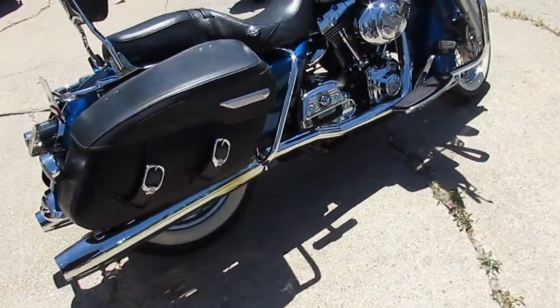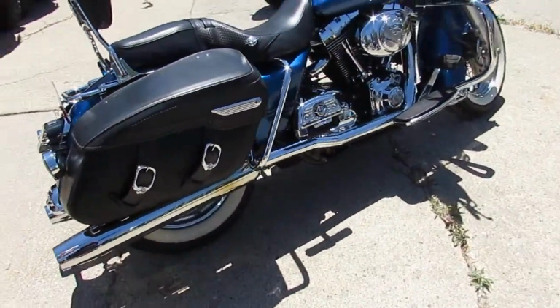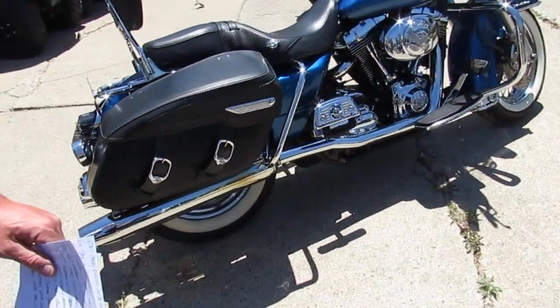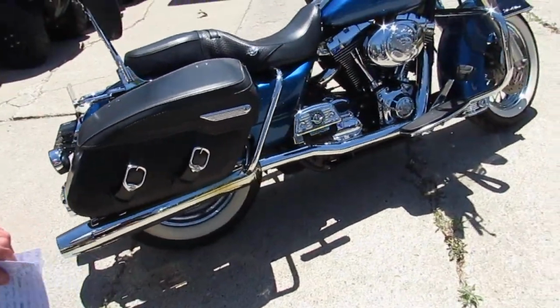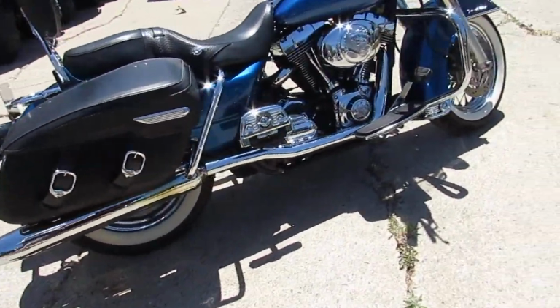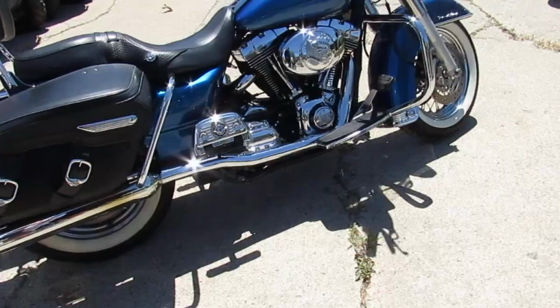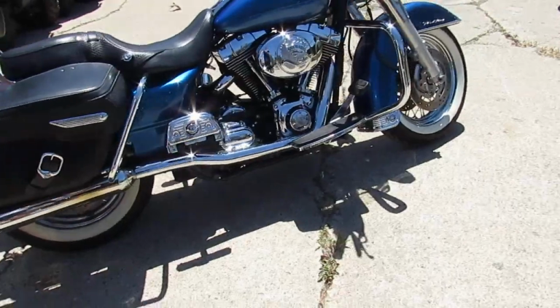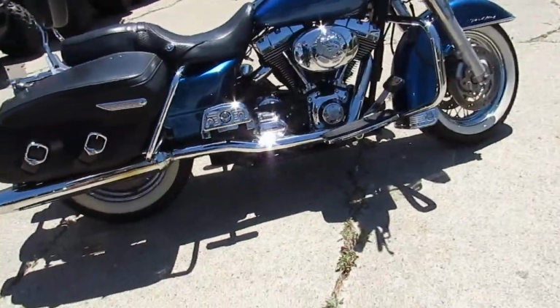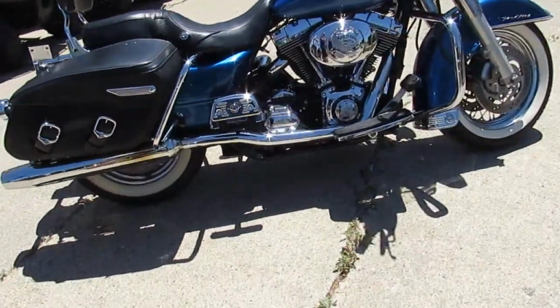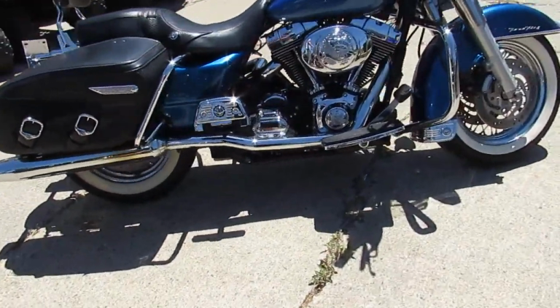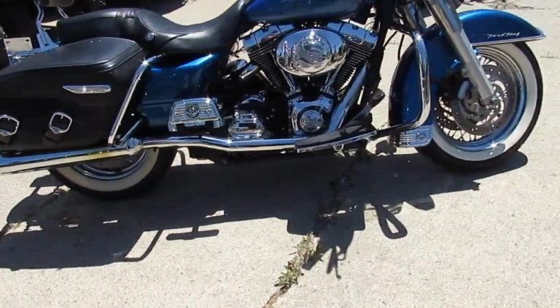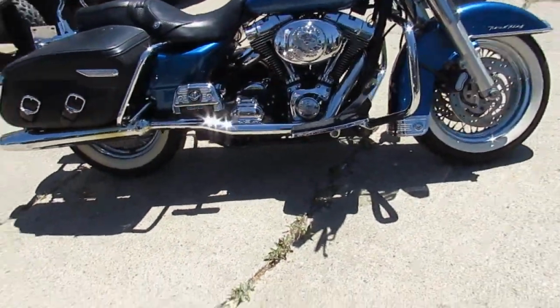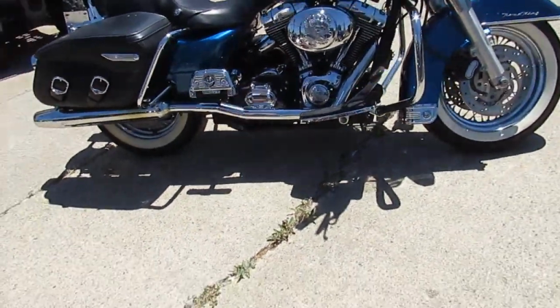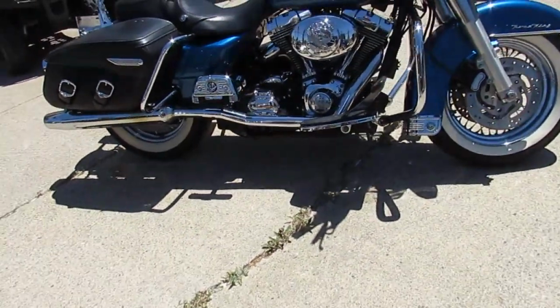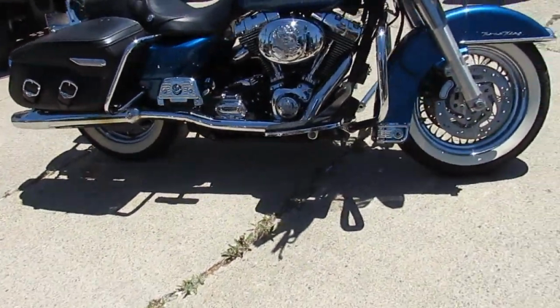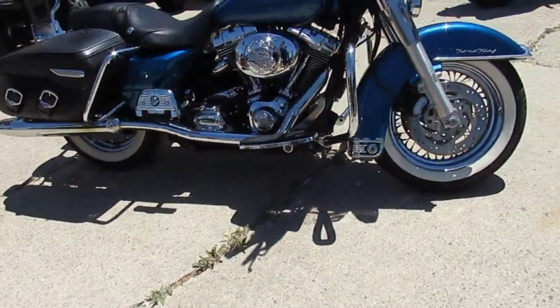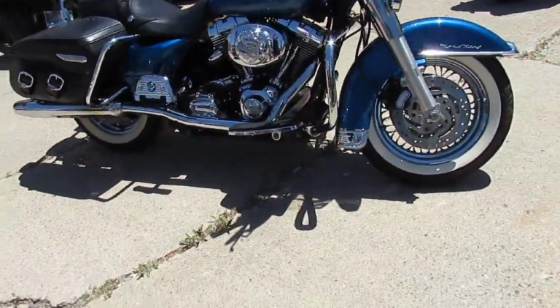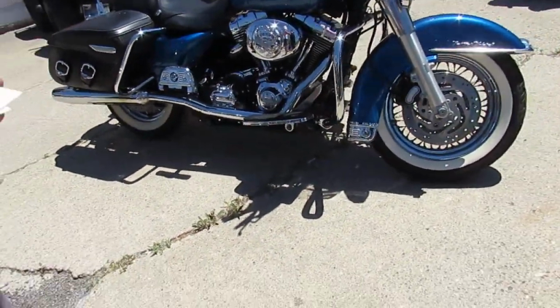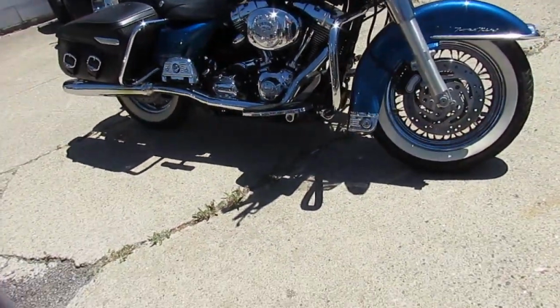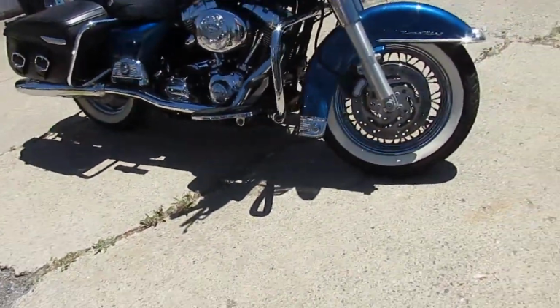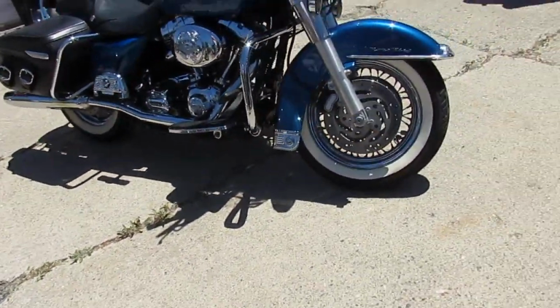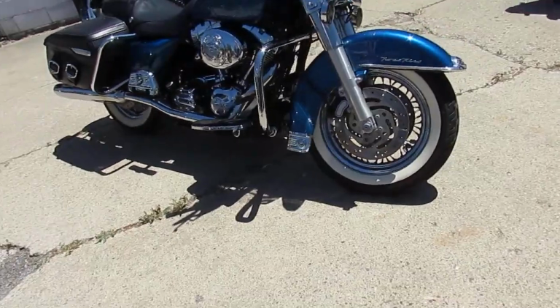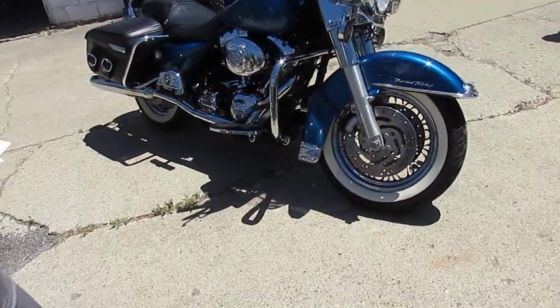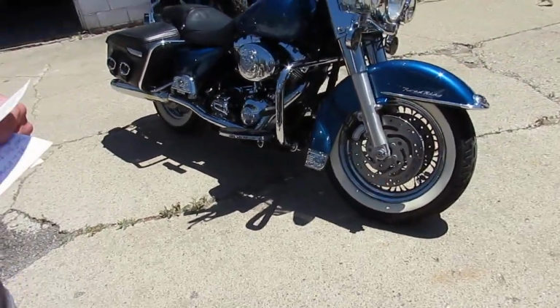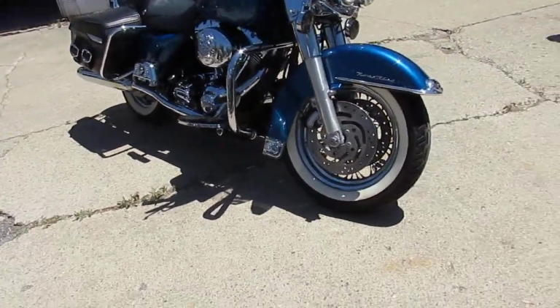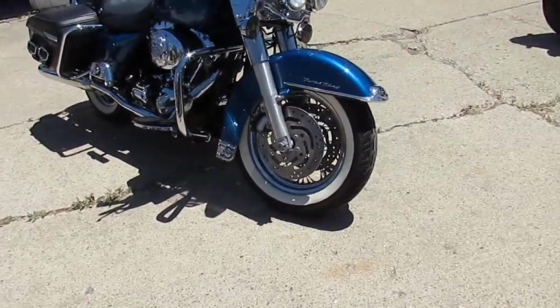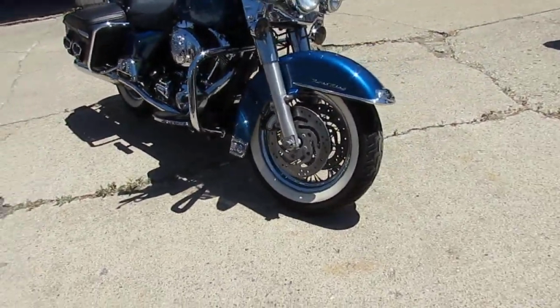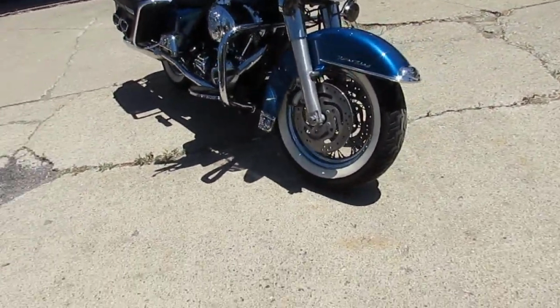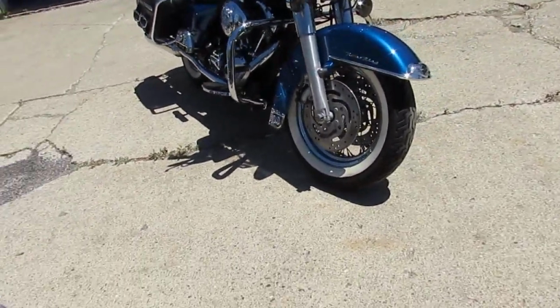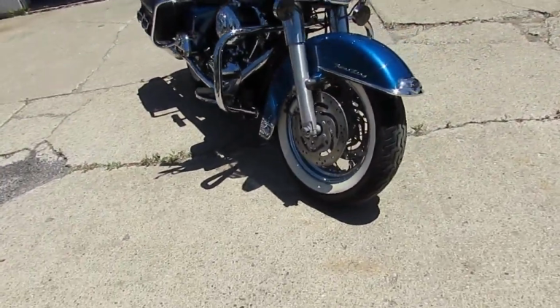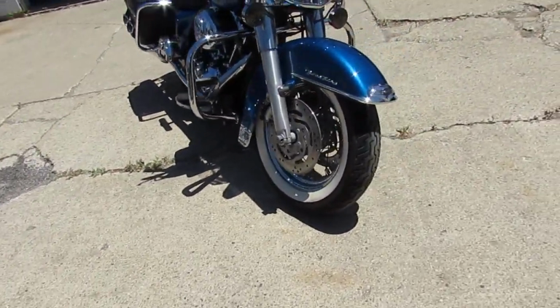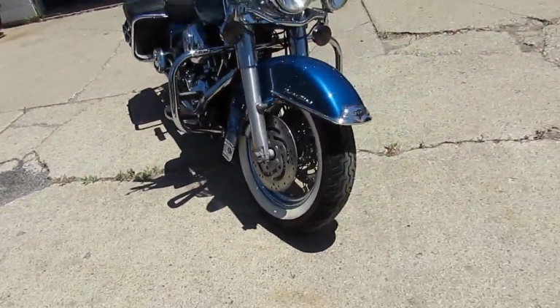It's a gorgeous day out, sunny and 80. We got a ton of bikes and approvals going out of here. The one we're doing a video on is a 2005 Harley-Davidson Road King.